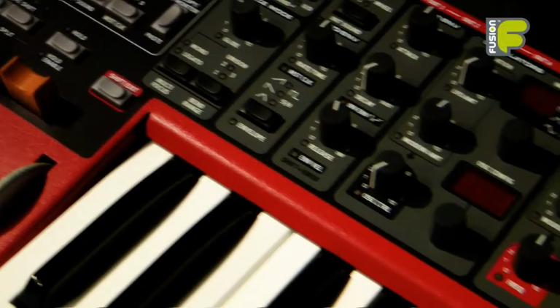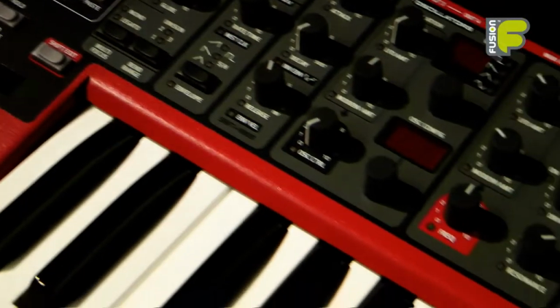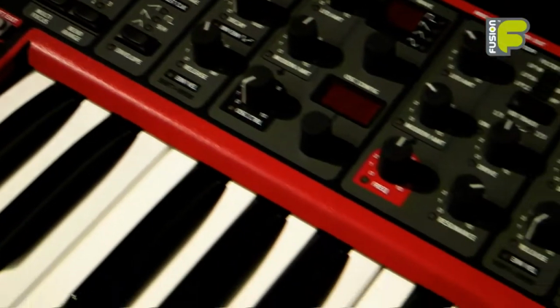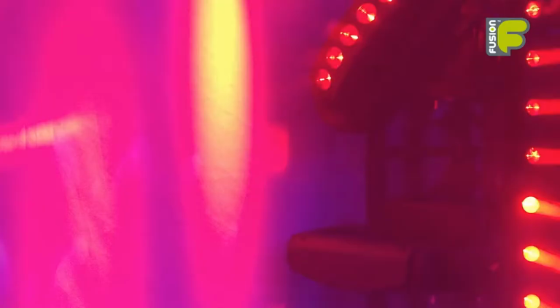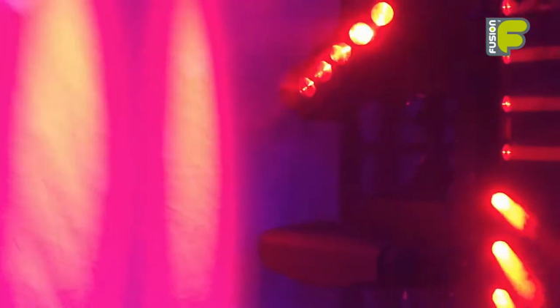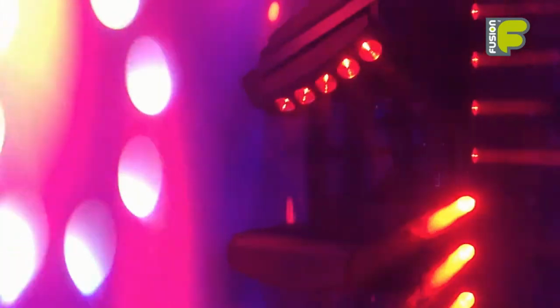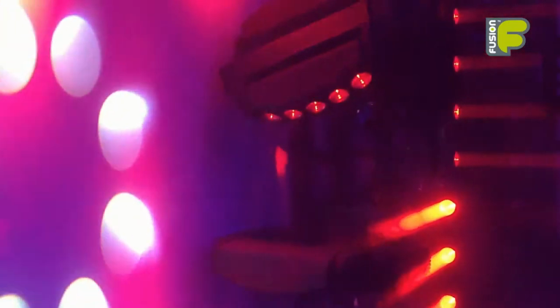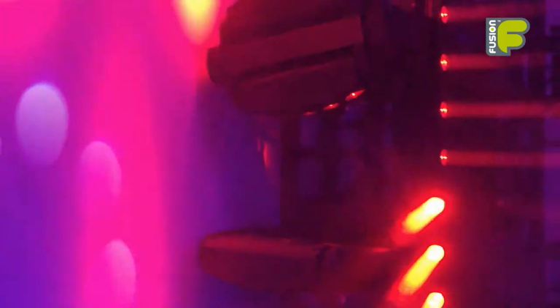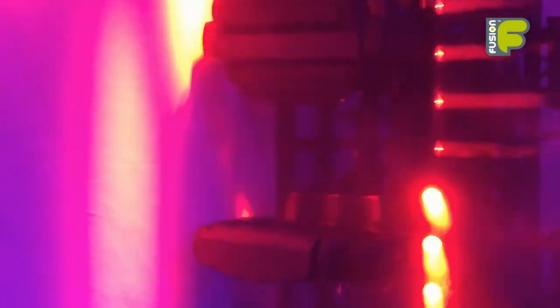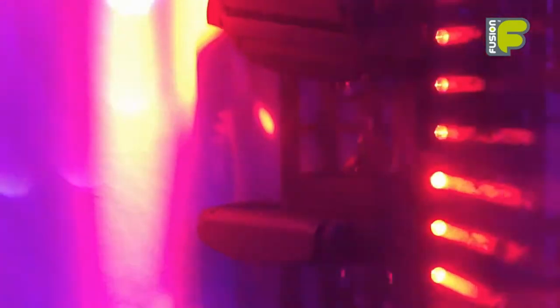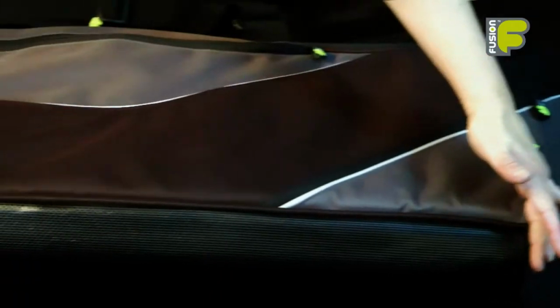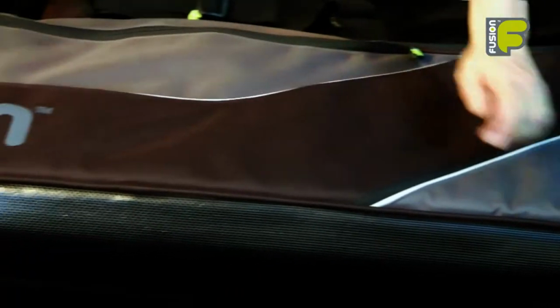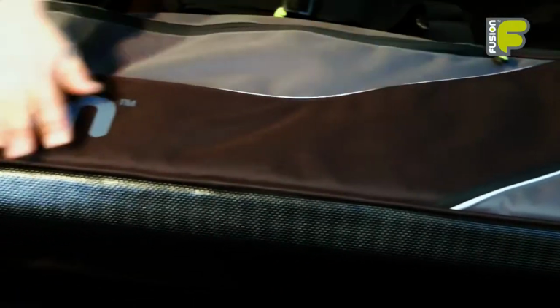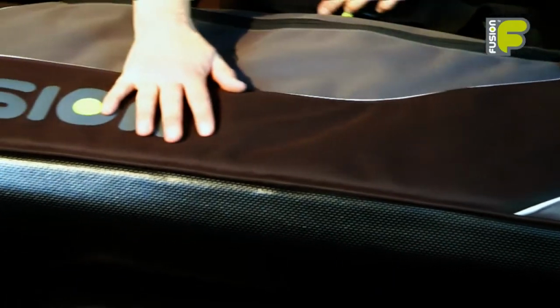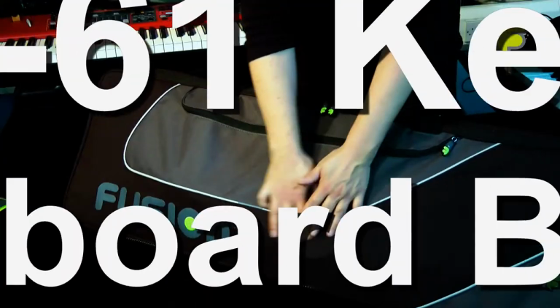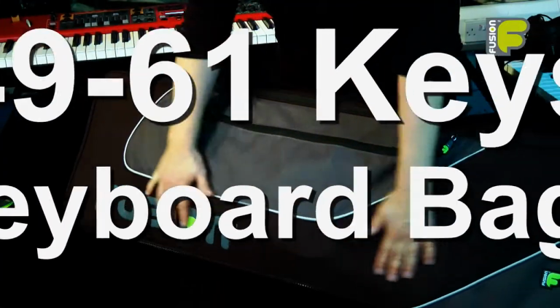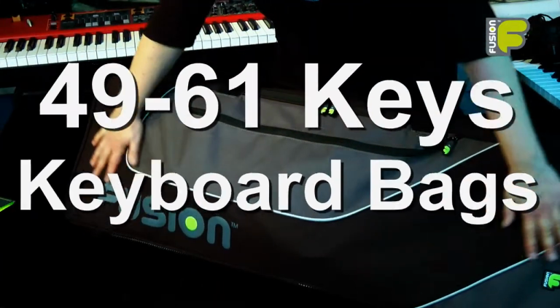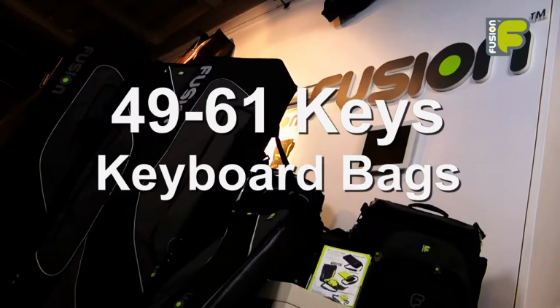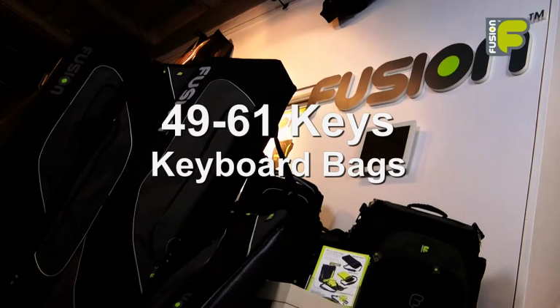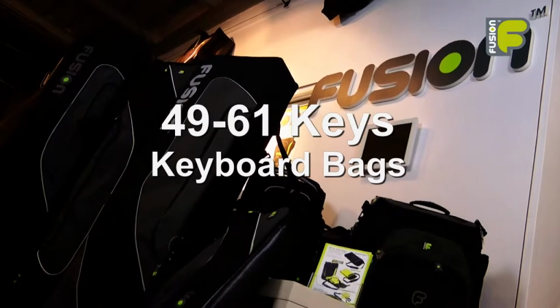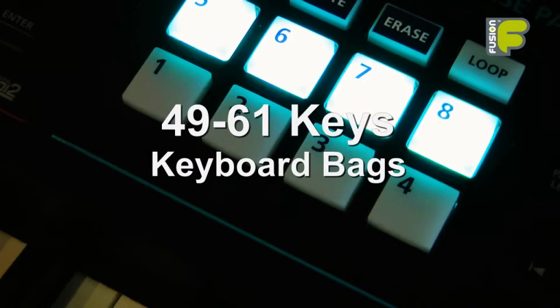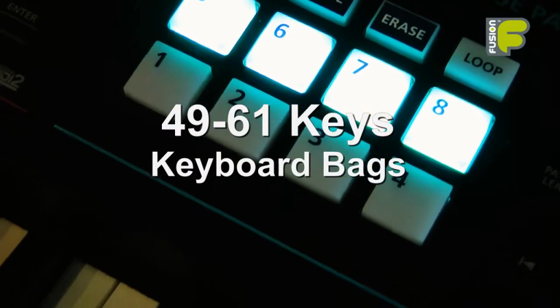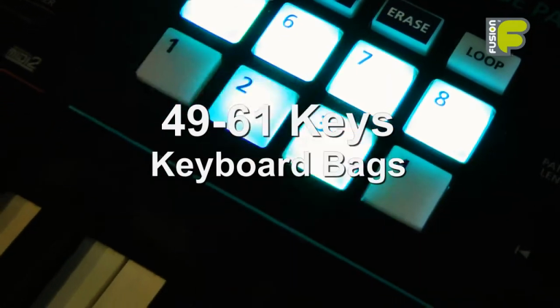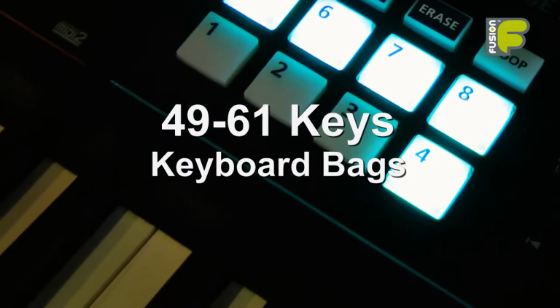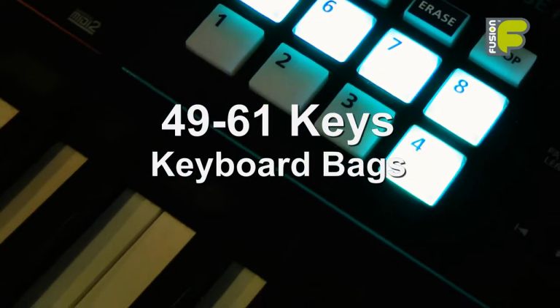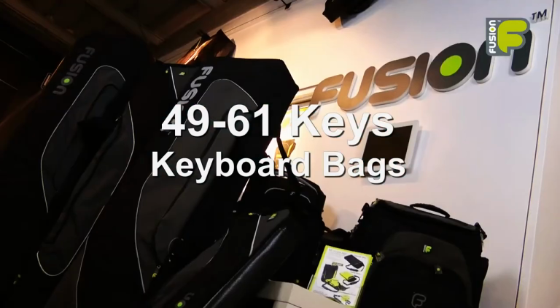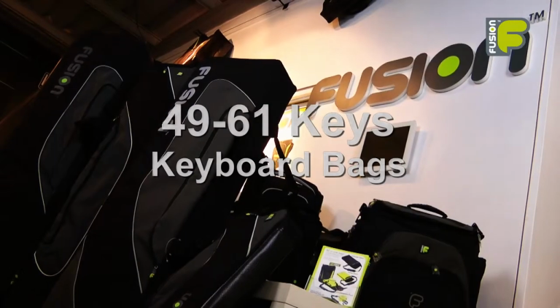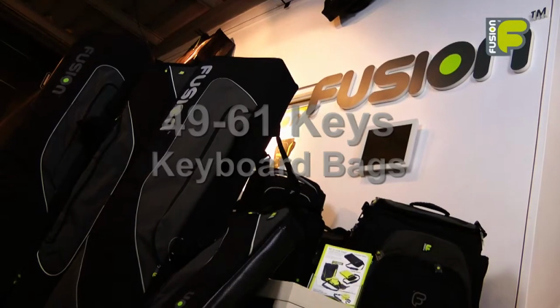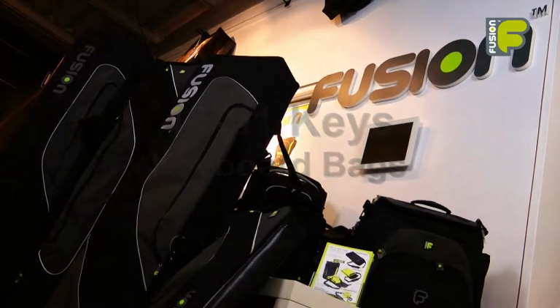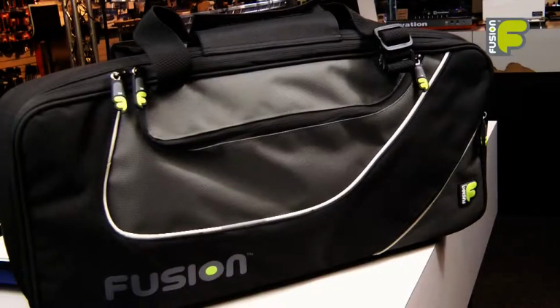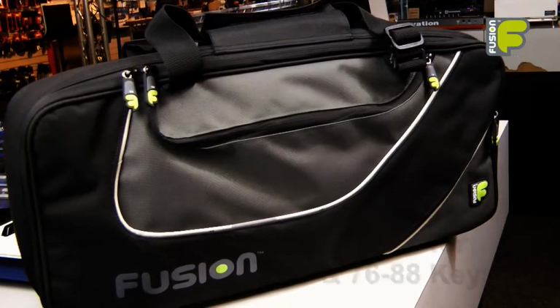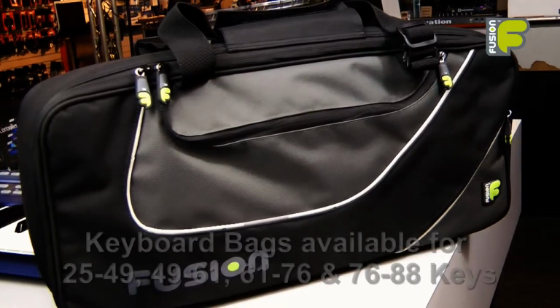Hi and welcome to the video for the Fusion keyboard and synthesizer bag range, looking at the 49 to 61 key models. These bags are also available for a range of different sizes.